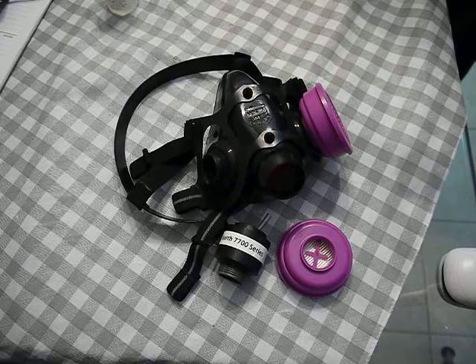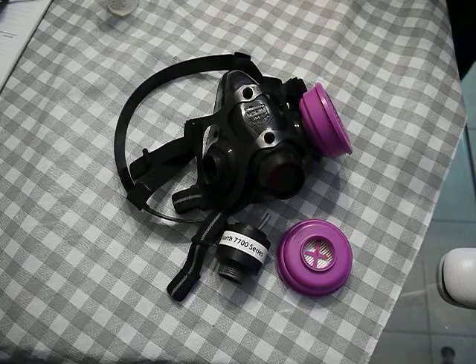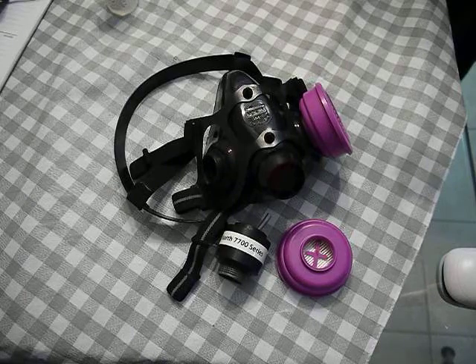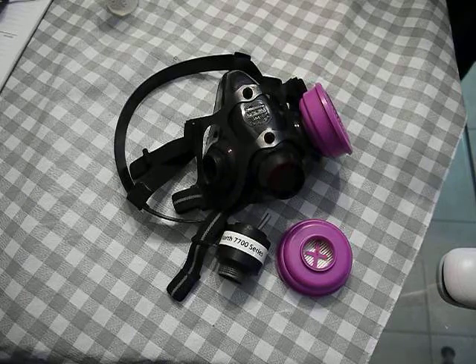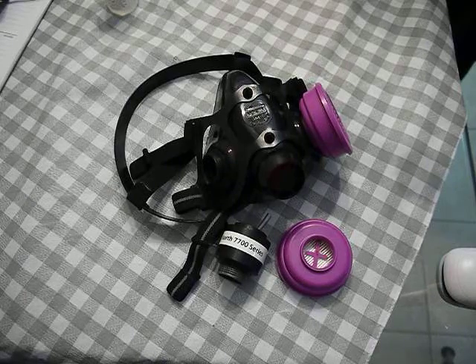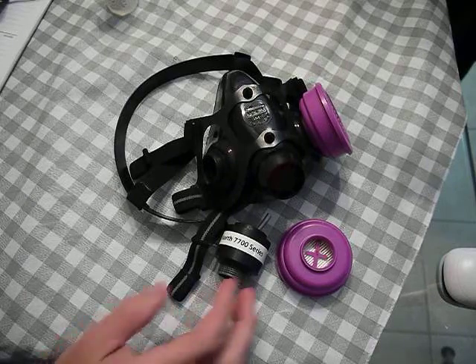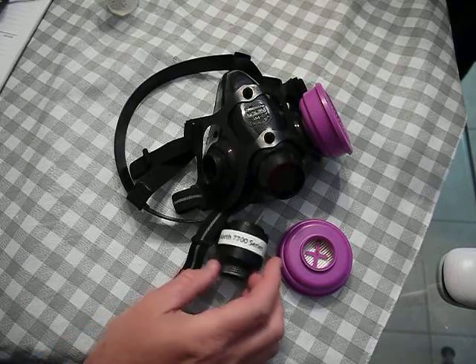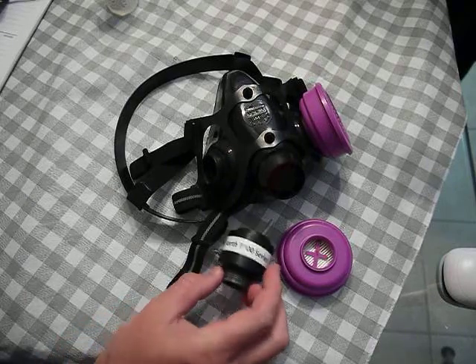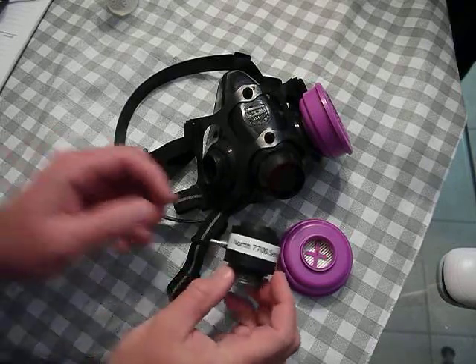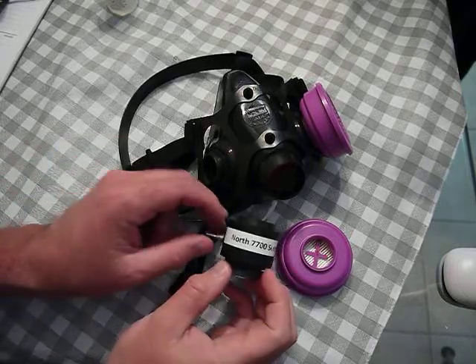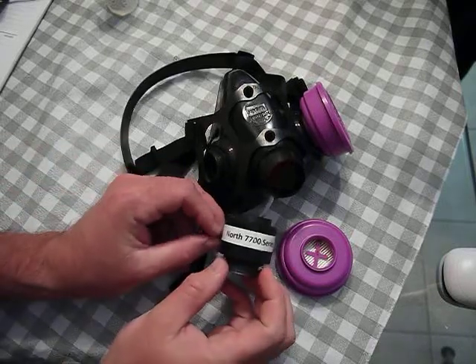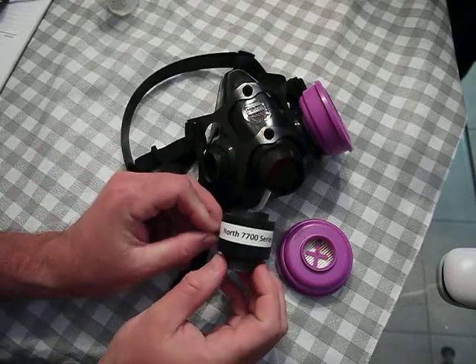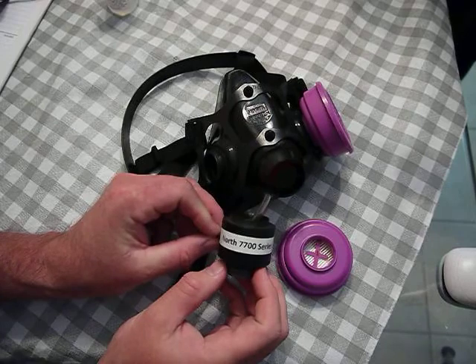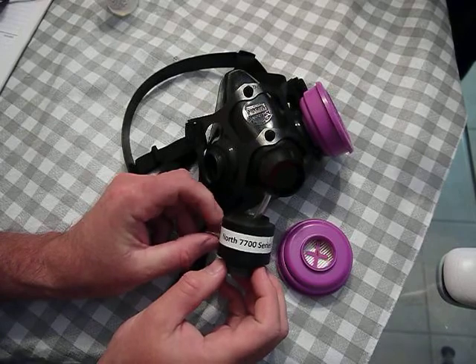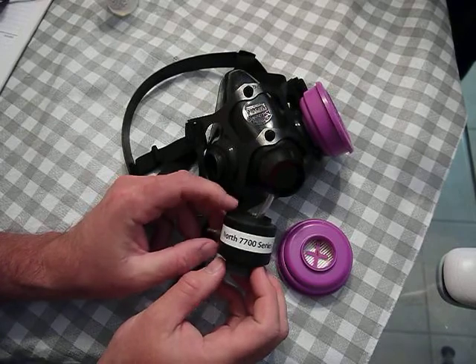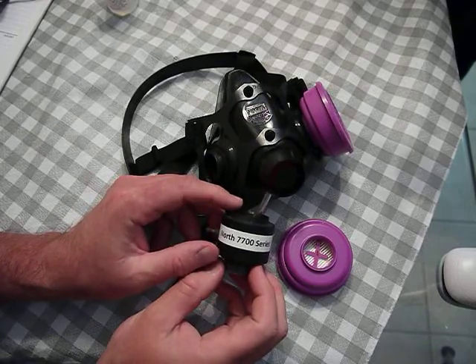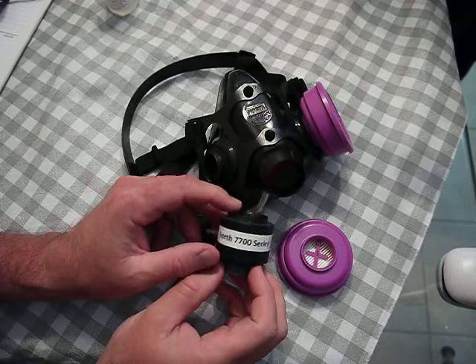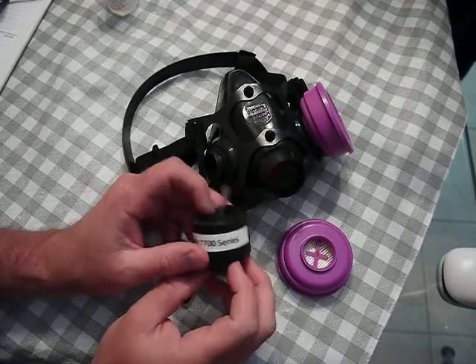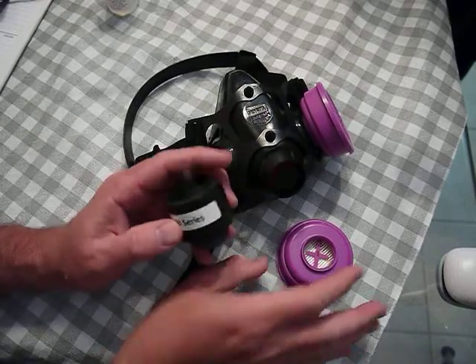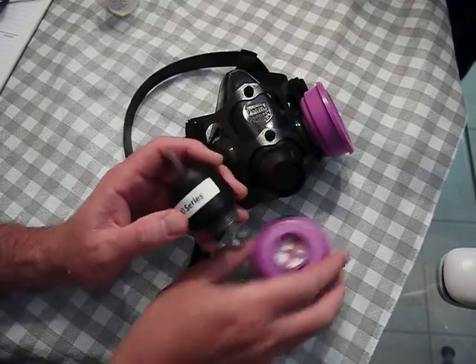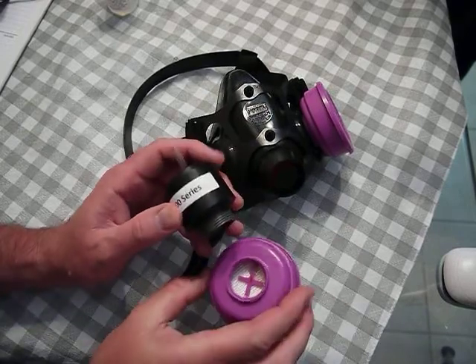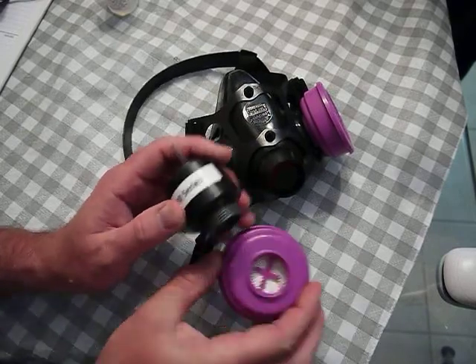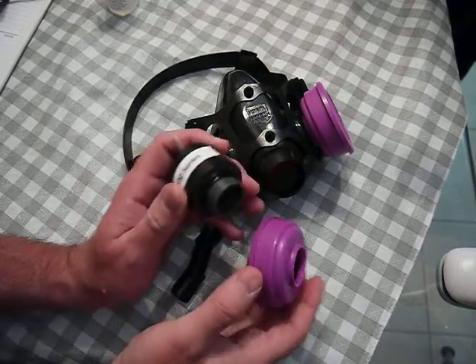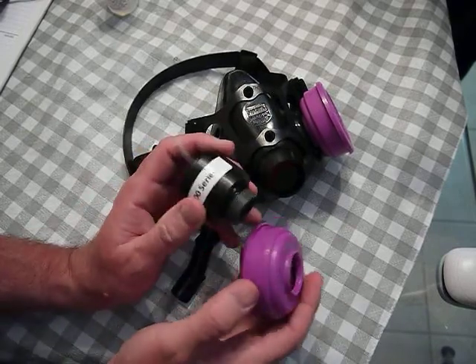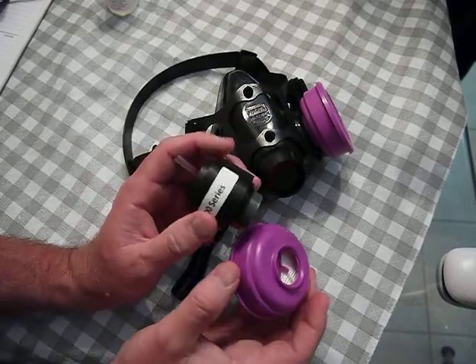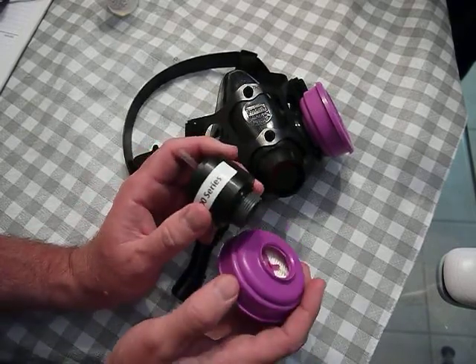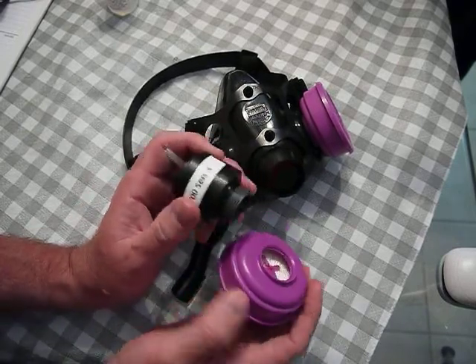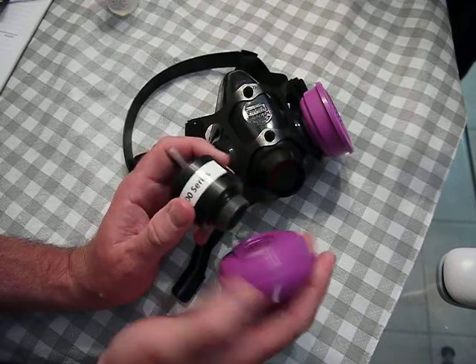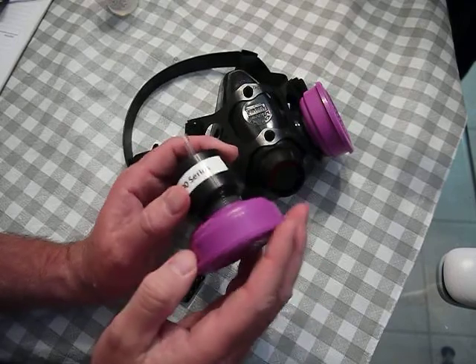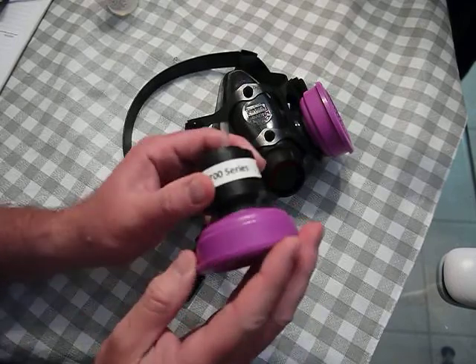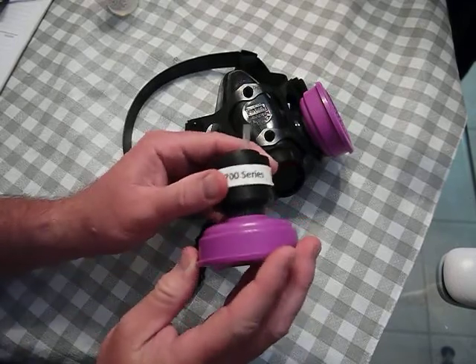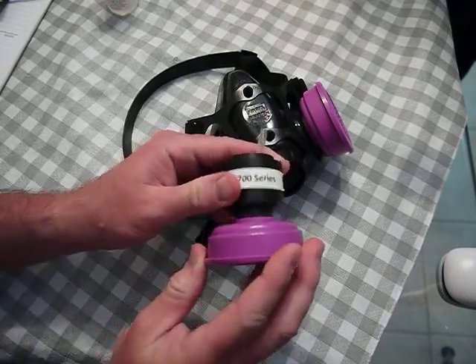This is the fit test adapter for the Norse 7700 or Honeywell half-face respirator. To do fit testing with this, we would put on our P100 filters.